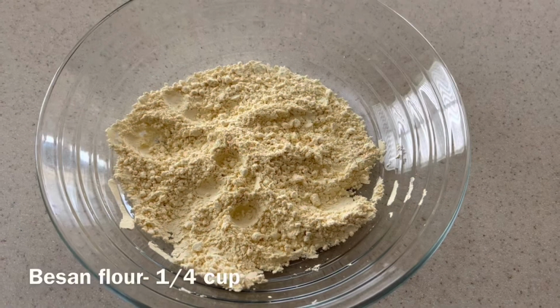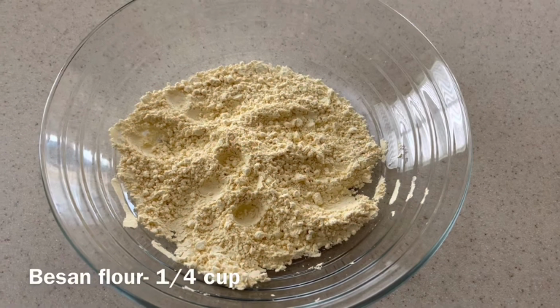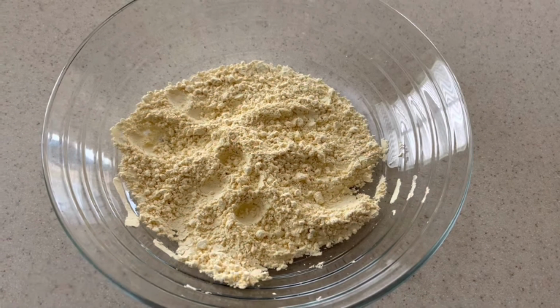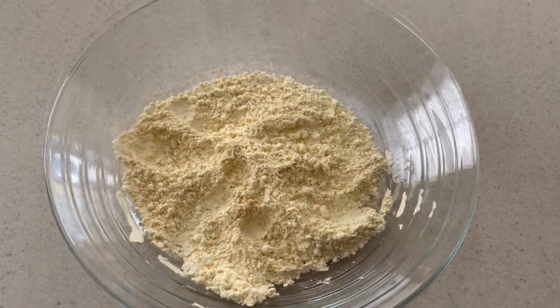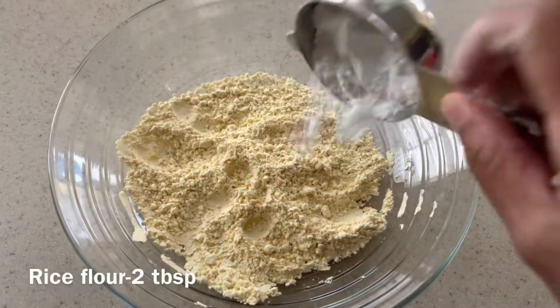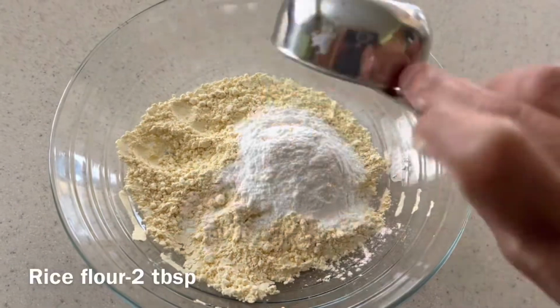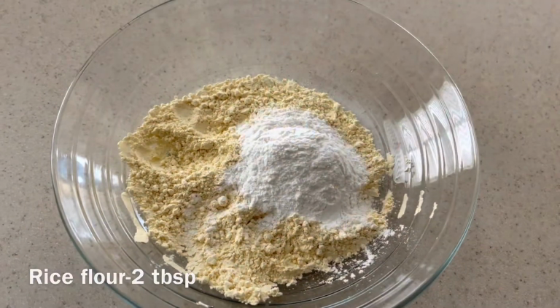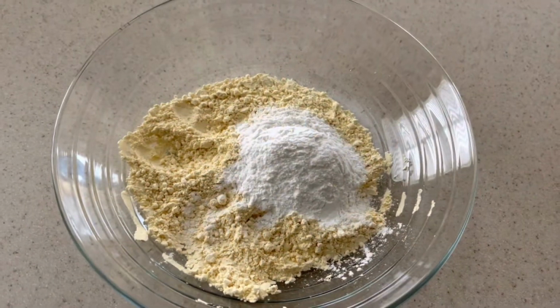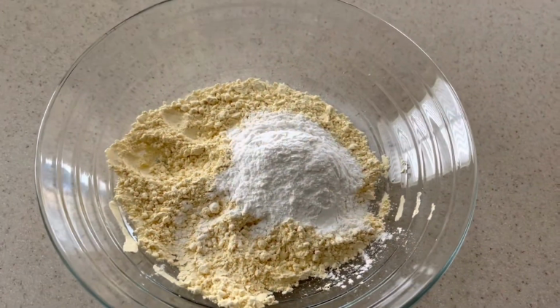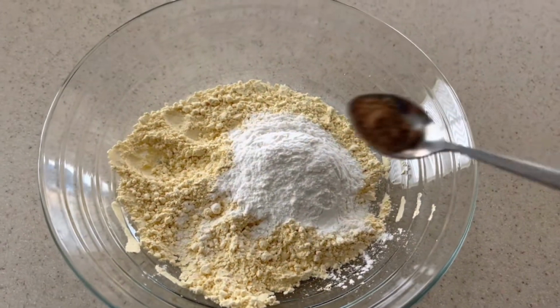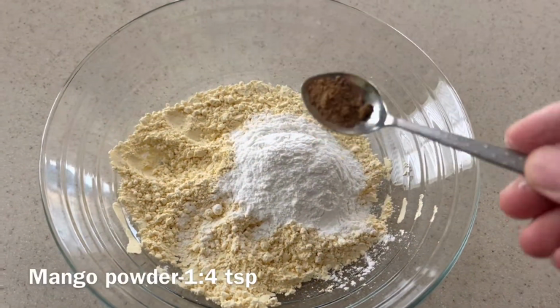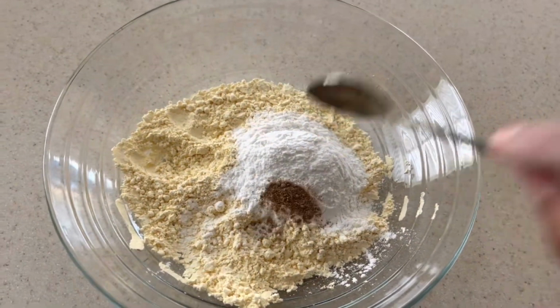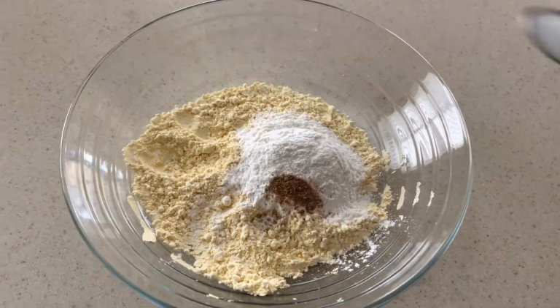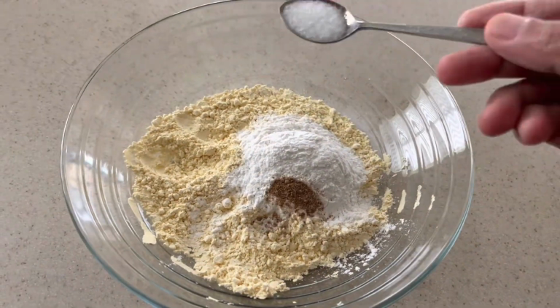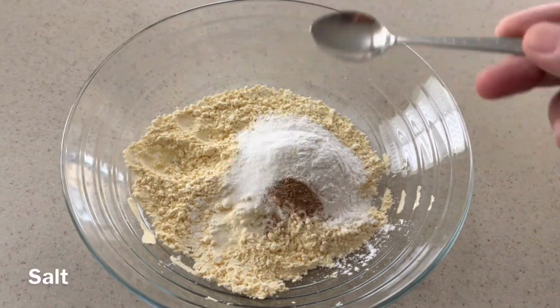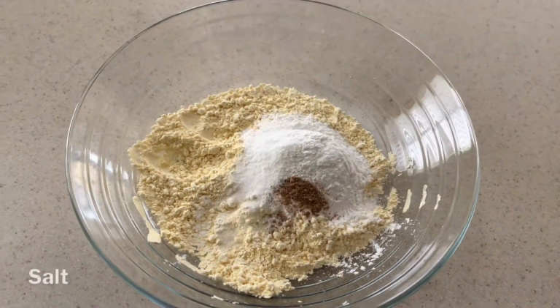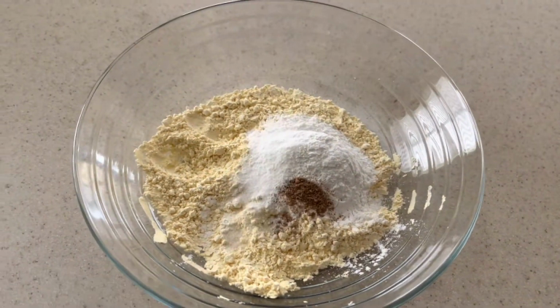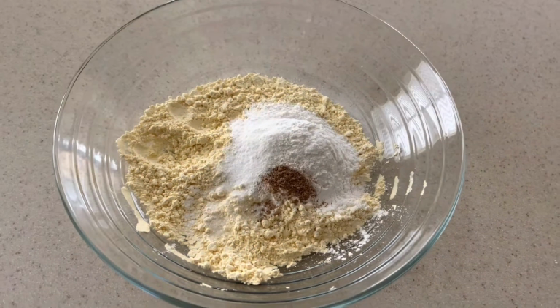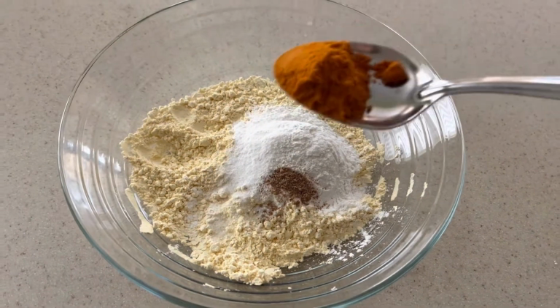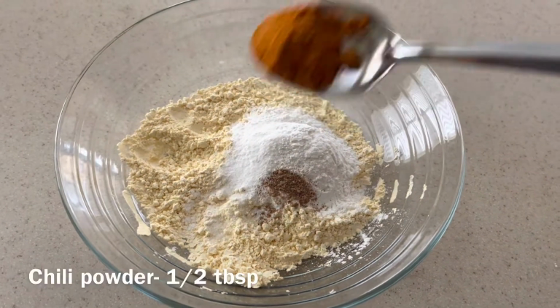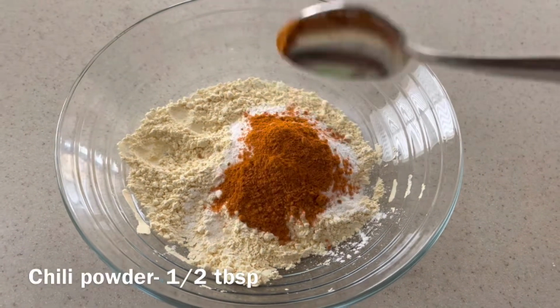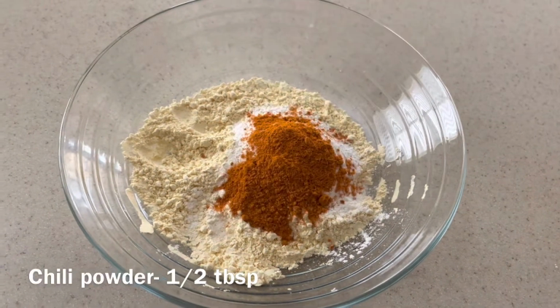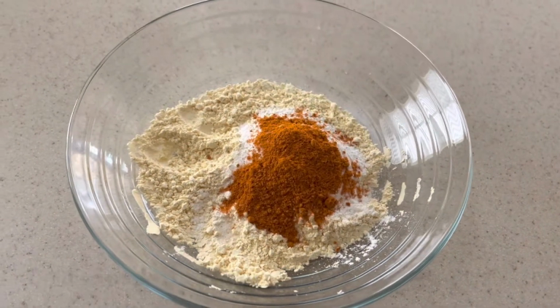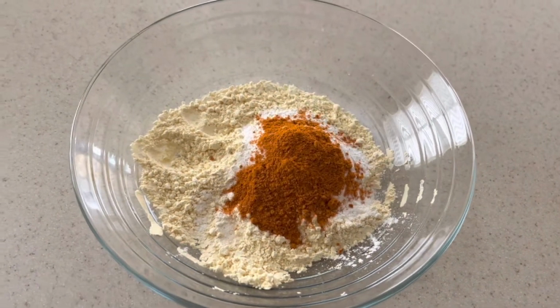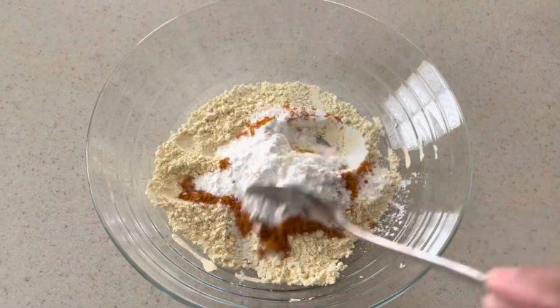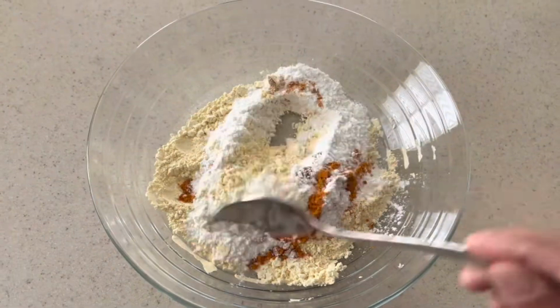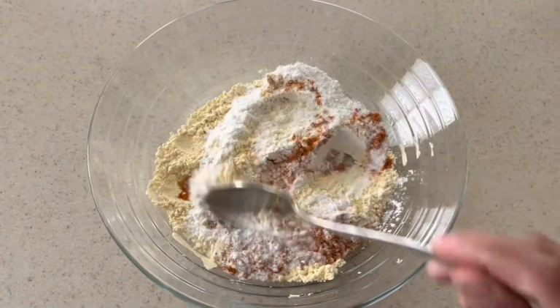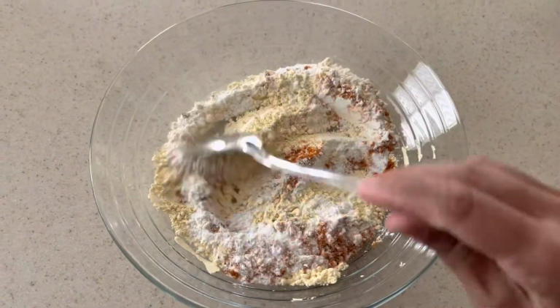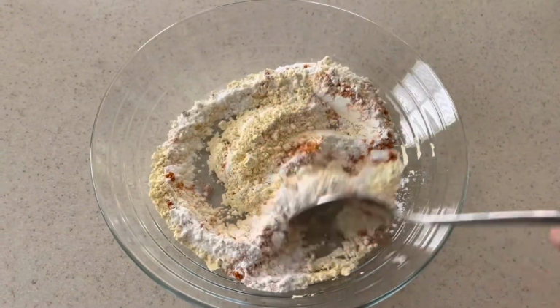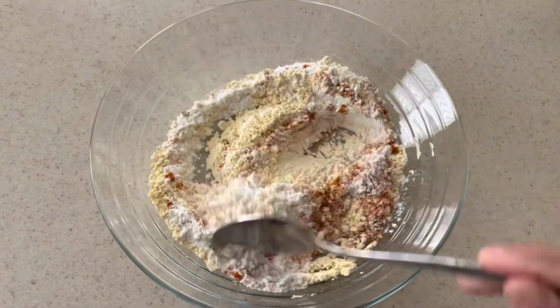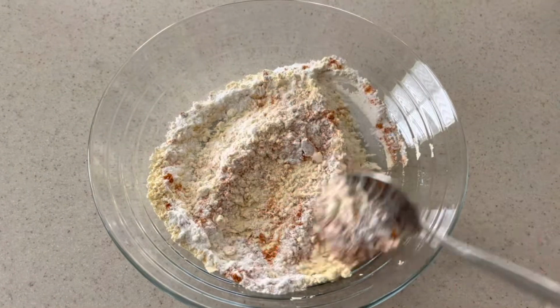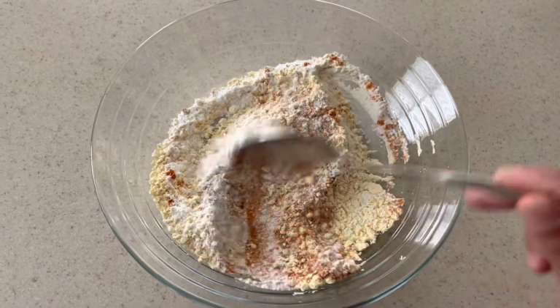Taking quarter cup of besan flour, adding two tablespoons of rice flour and mango powder, salt and chili powder. You can add turmeric powder as well.